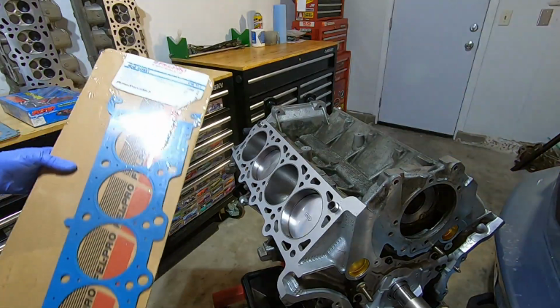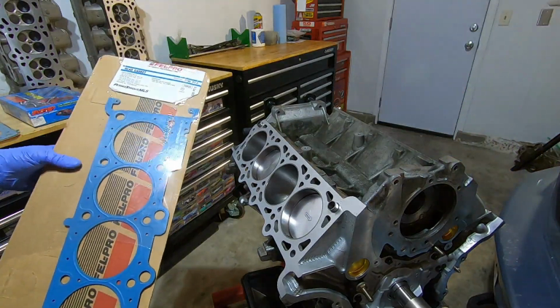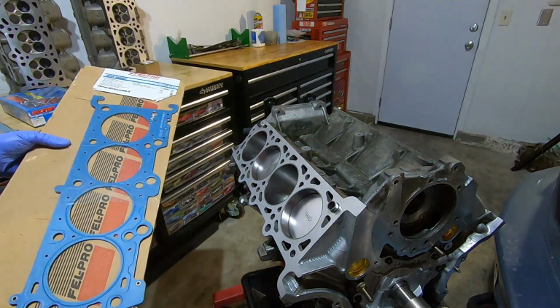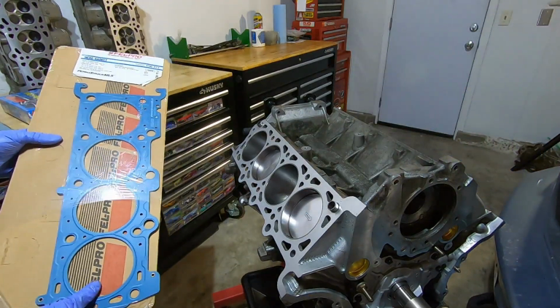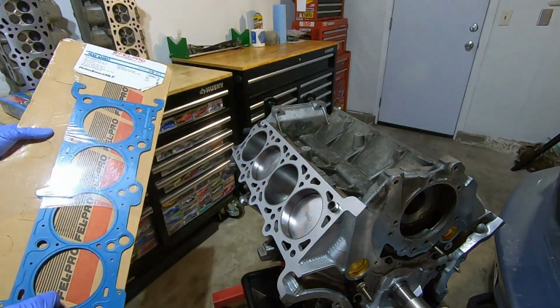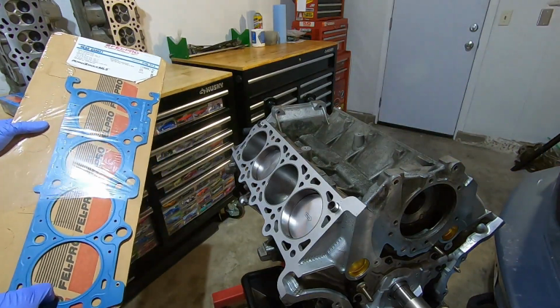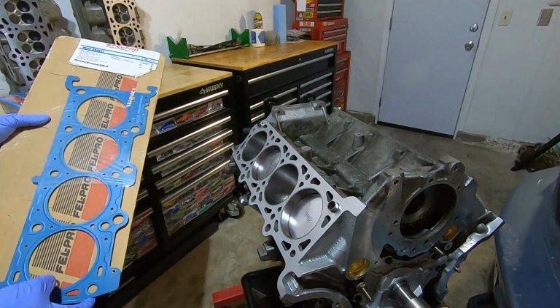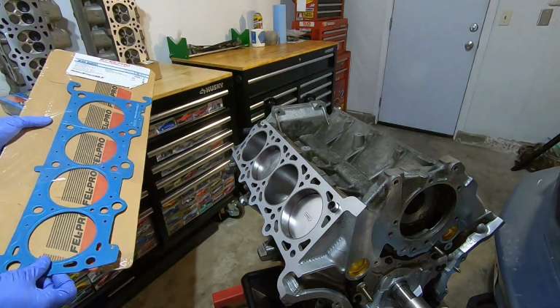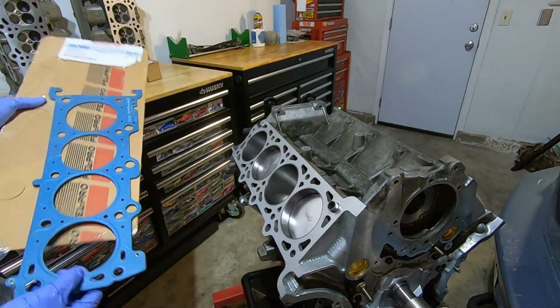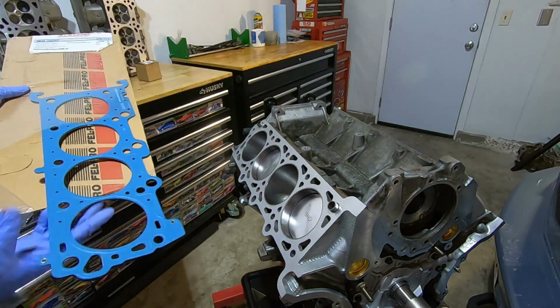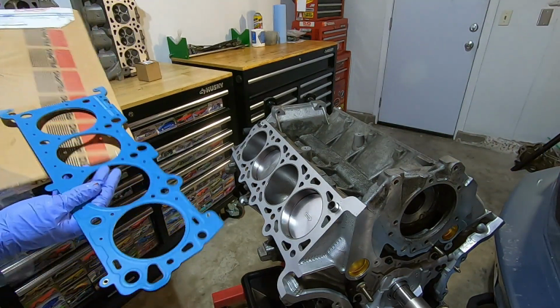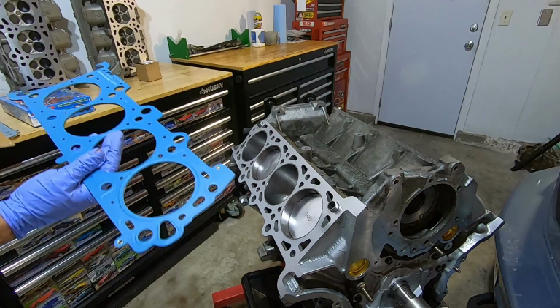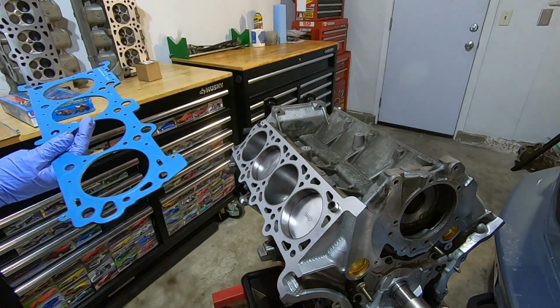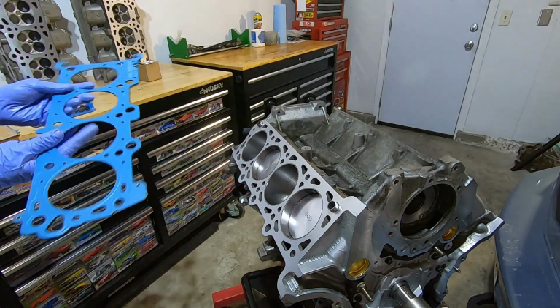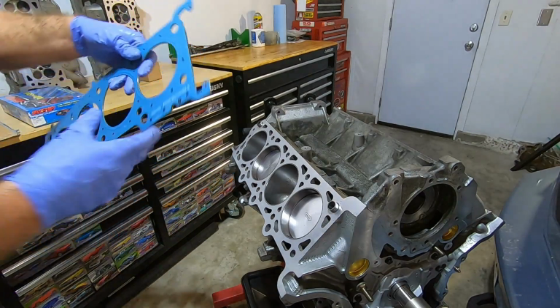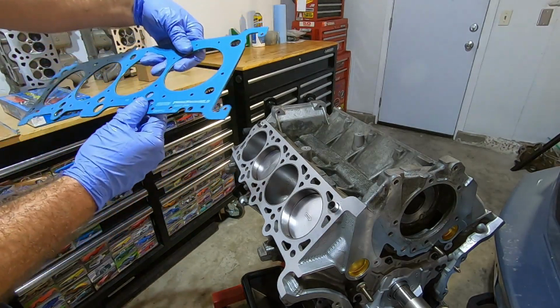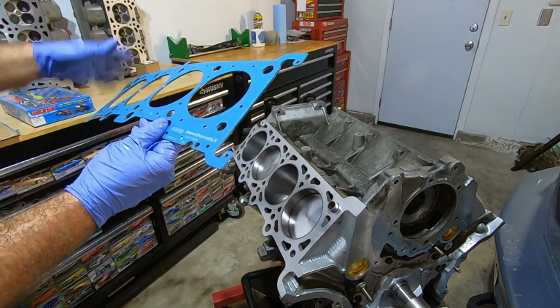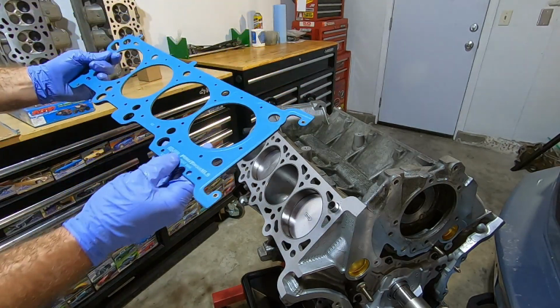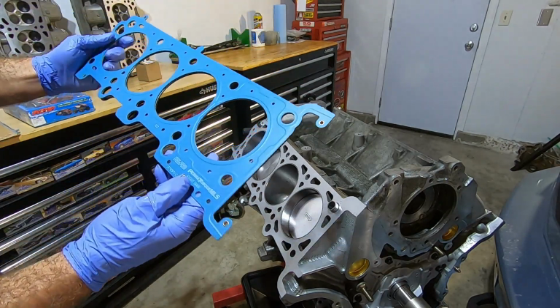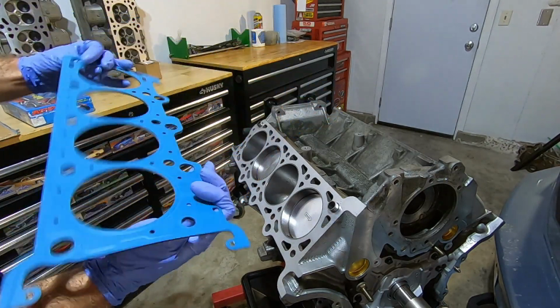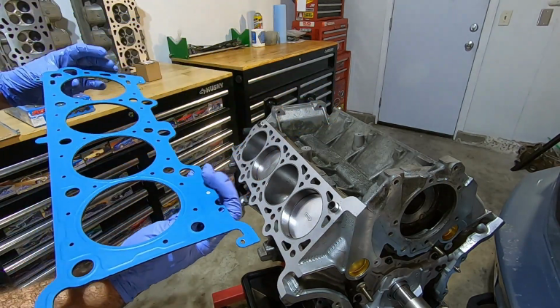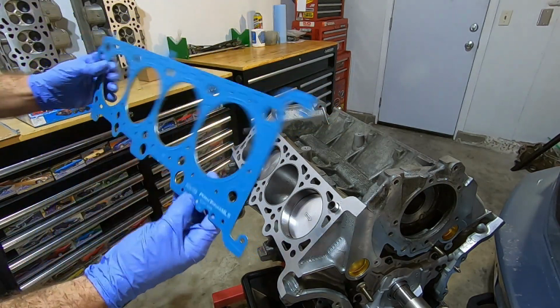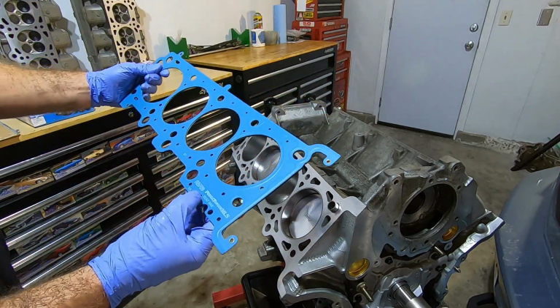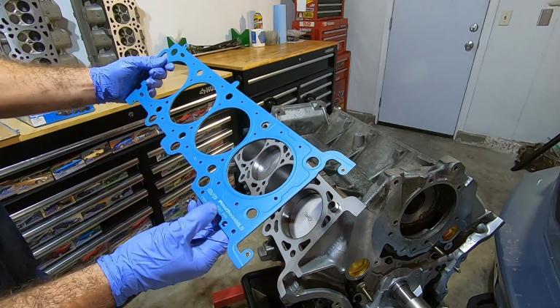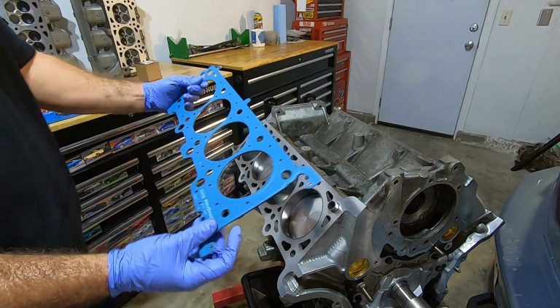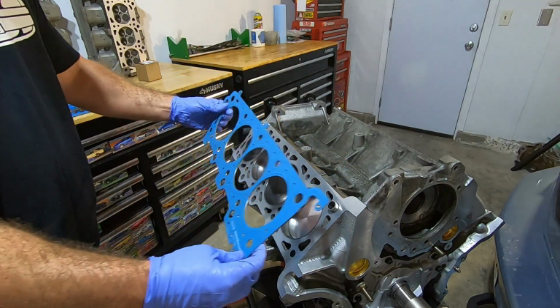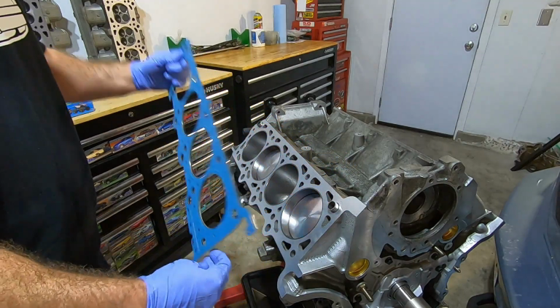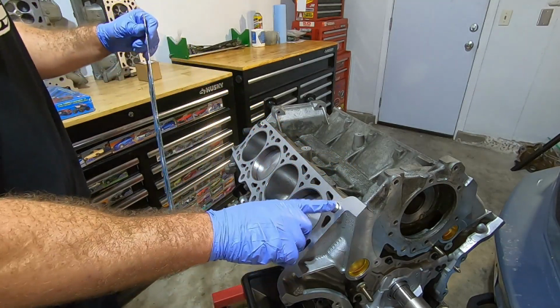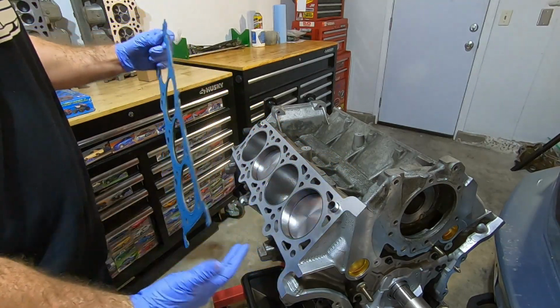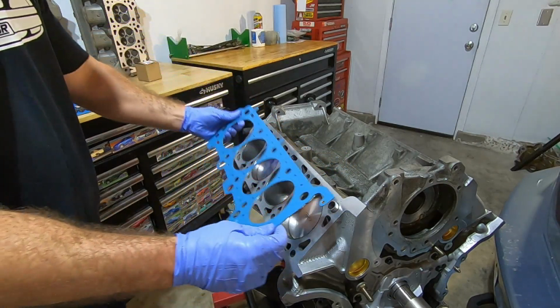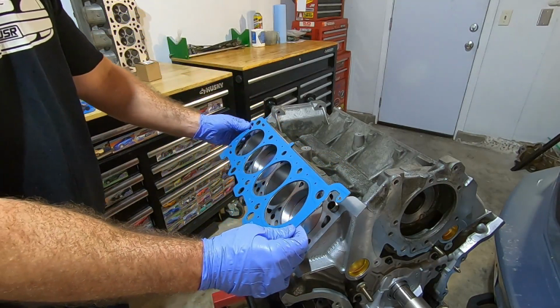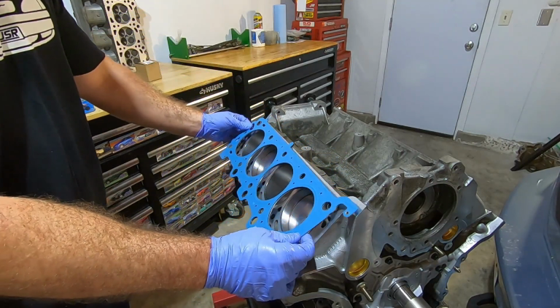Now I'm going to add the Felpro head gasket. There is a left and a right one, and they're marked on there — it'll say right bank or left bank. The lettering goes up. Now we can just hang these right on our locating dowels.